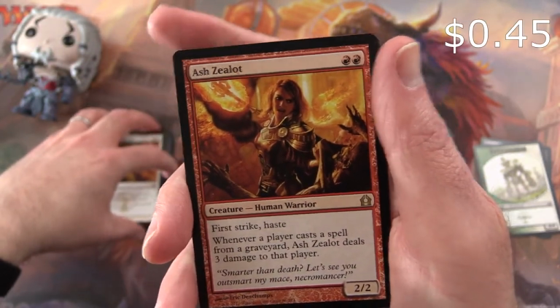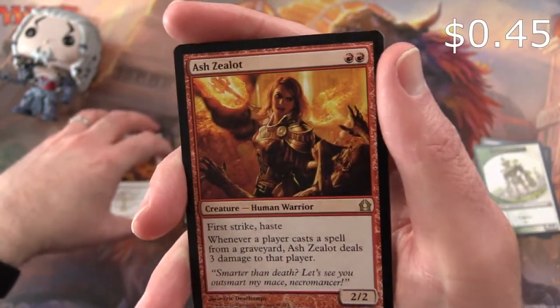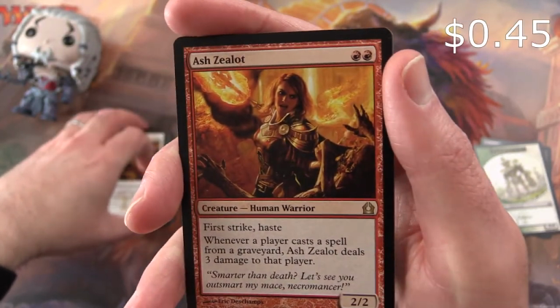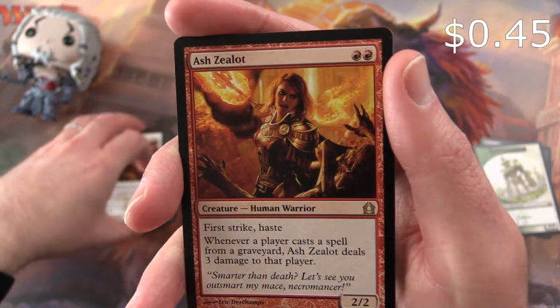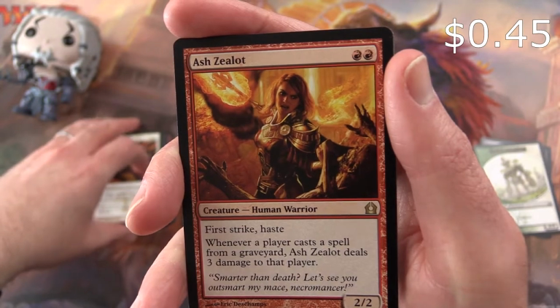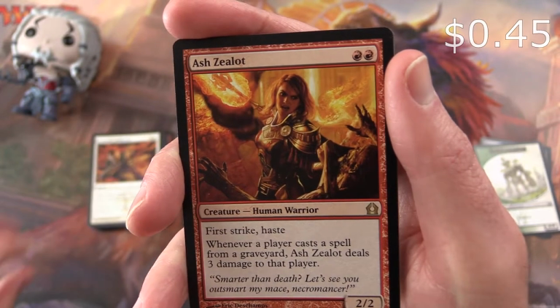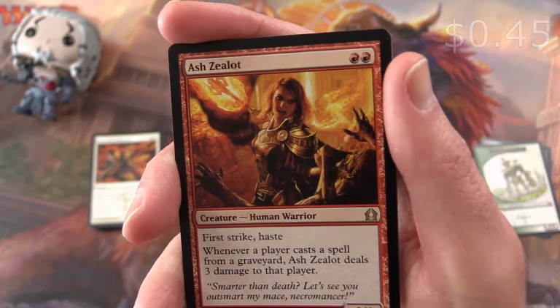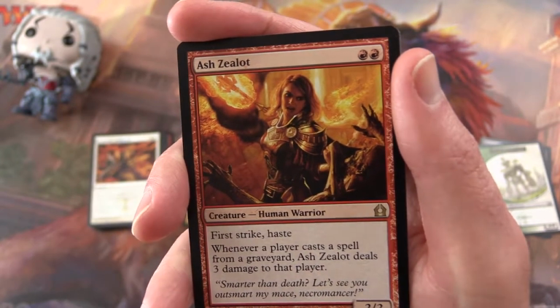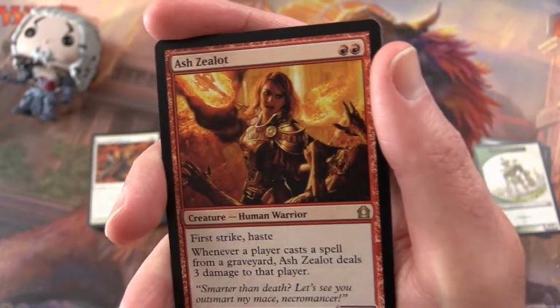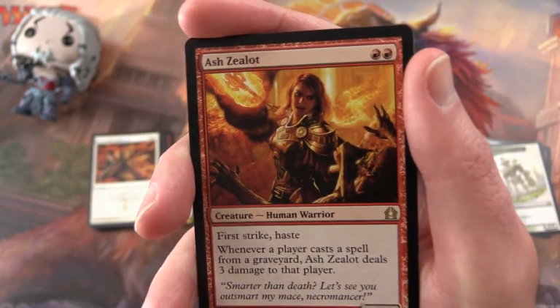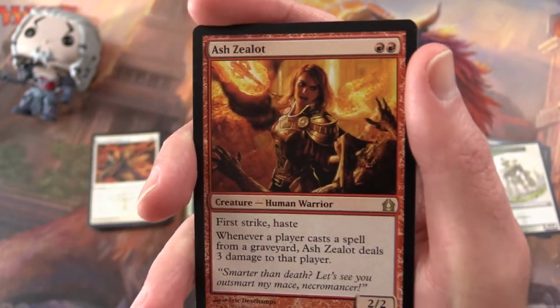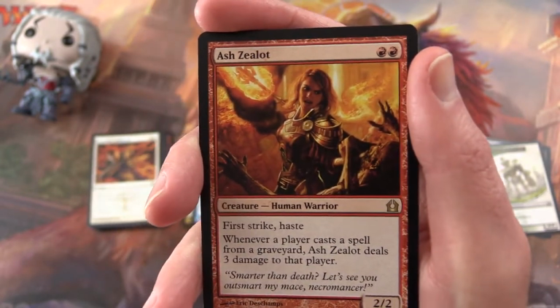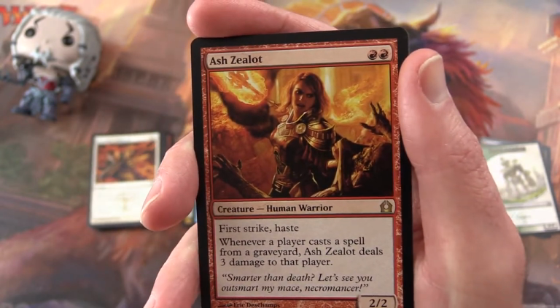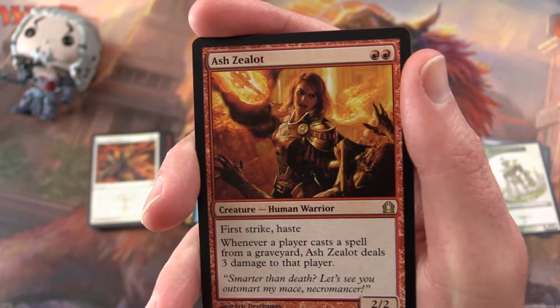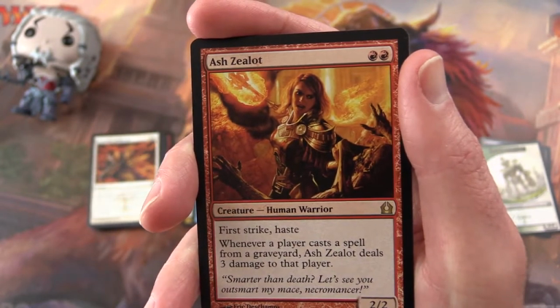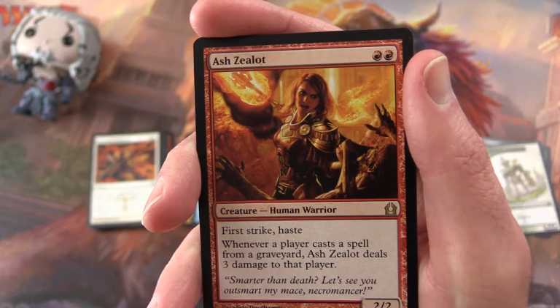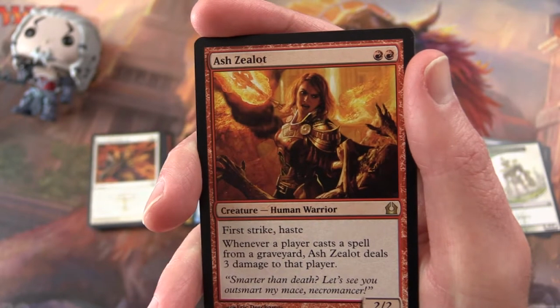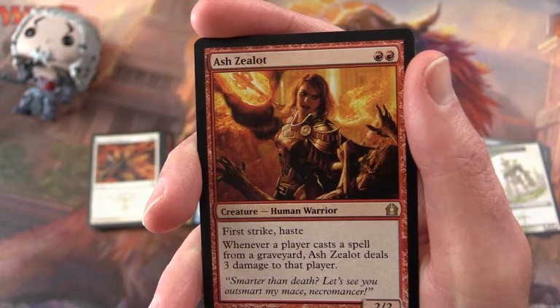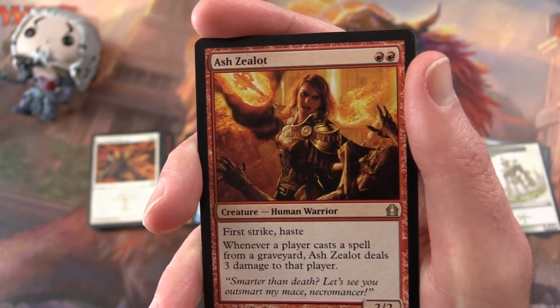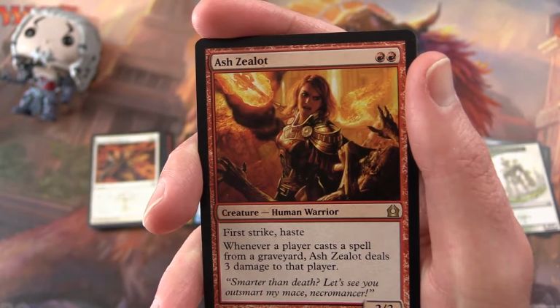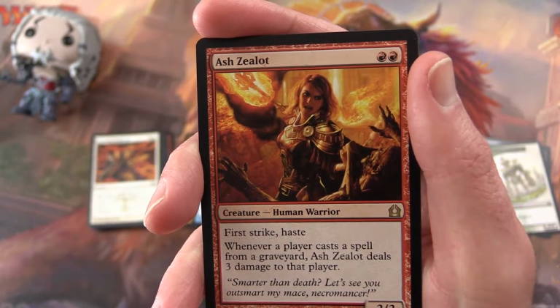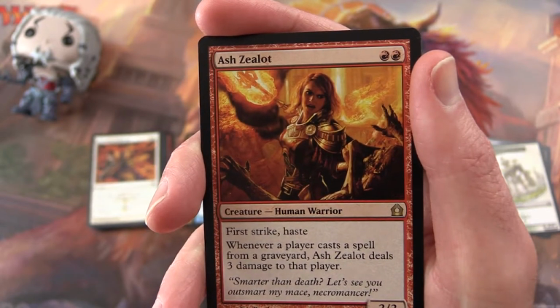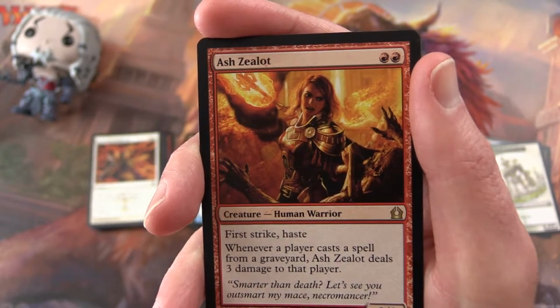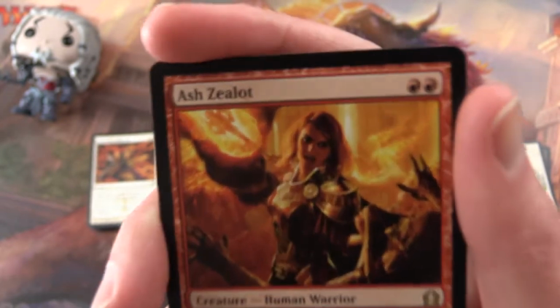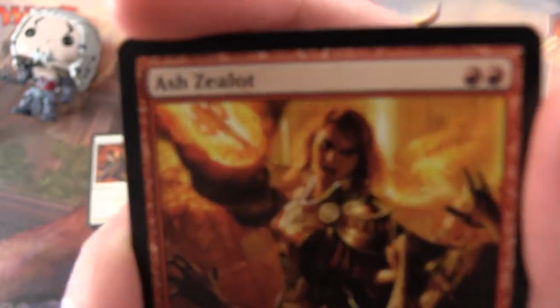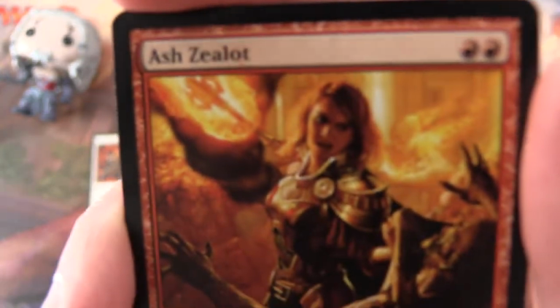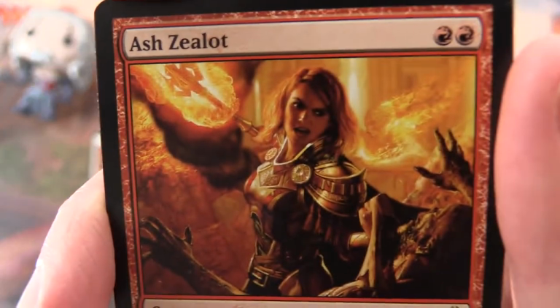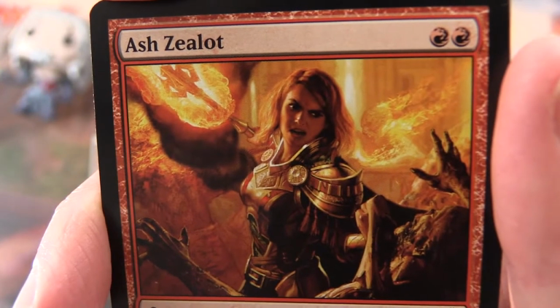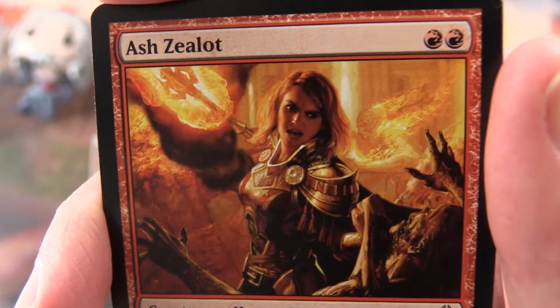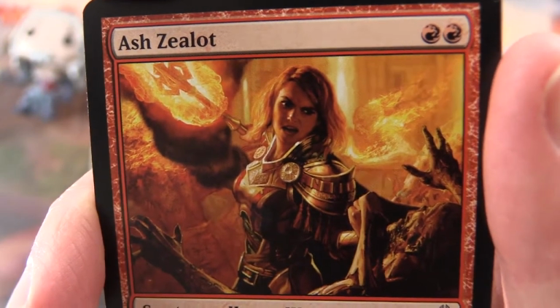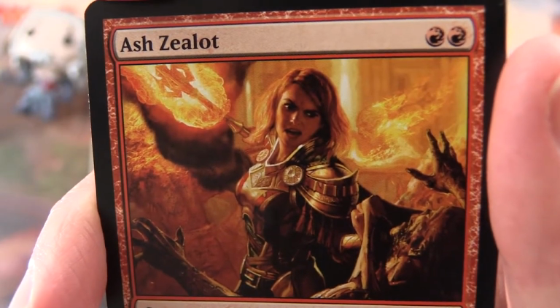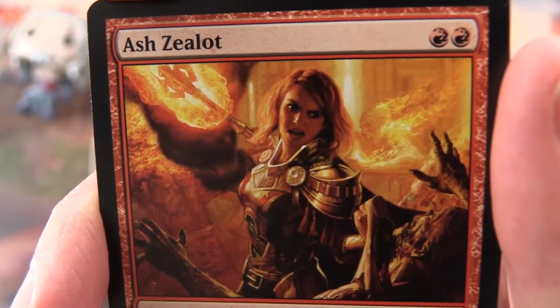Ash Zealot is a 2/2 for two mana — creature, human warrior — with first strike and haste. Whenever a player casts a spell from a graveyard, Ash Zealot deals three damage to that player. Very nice.